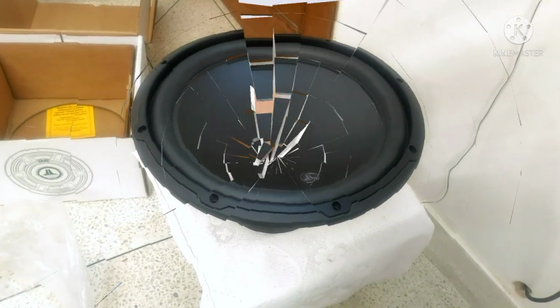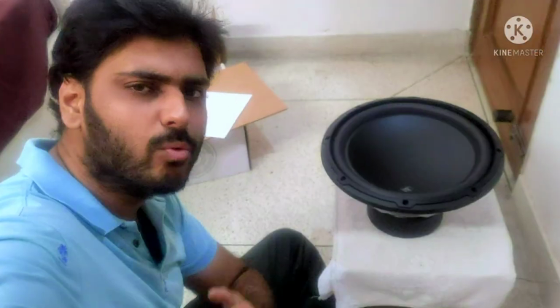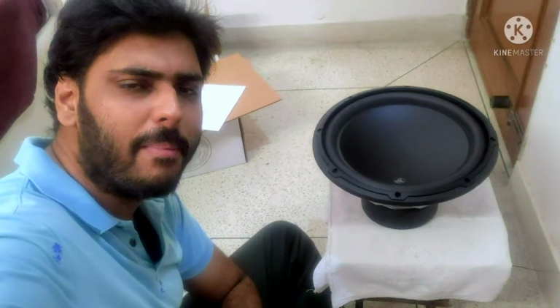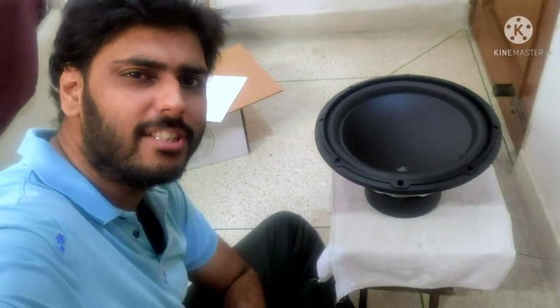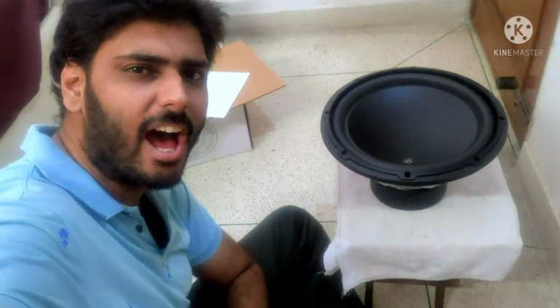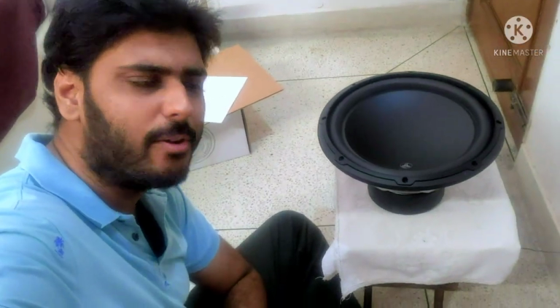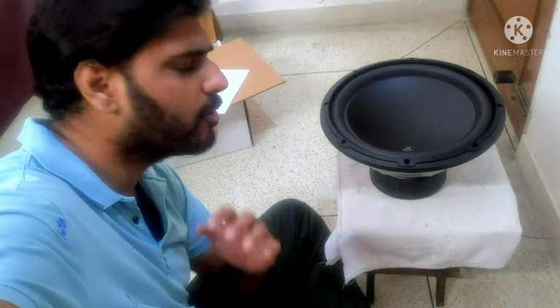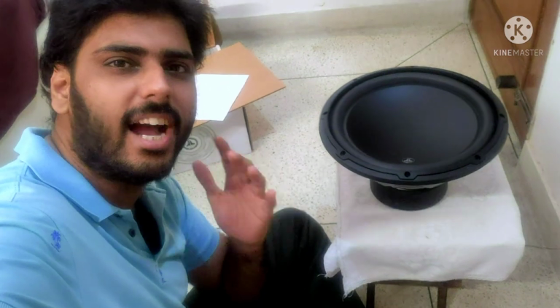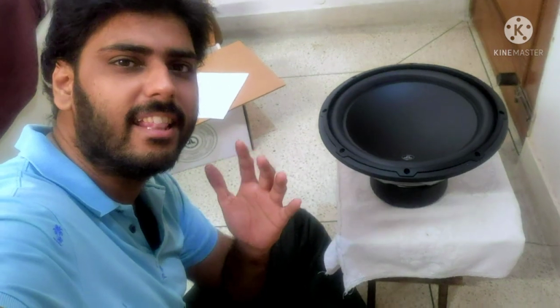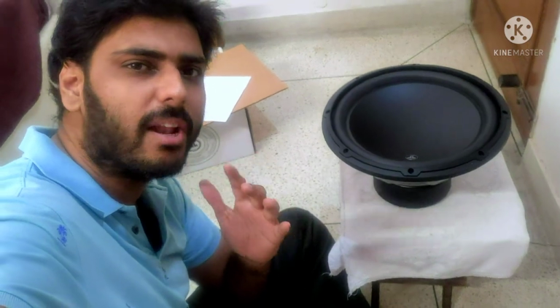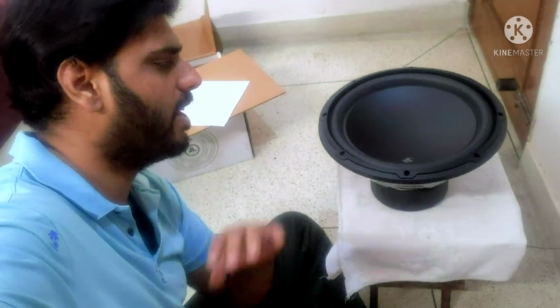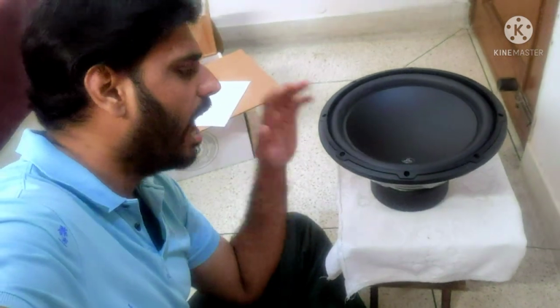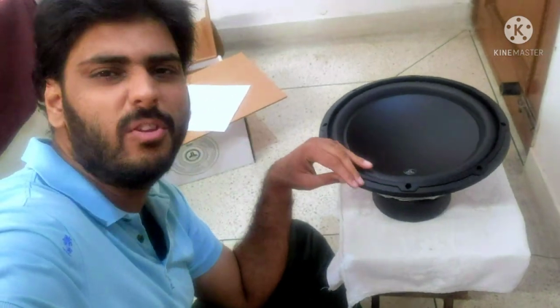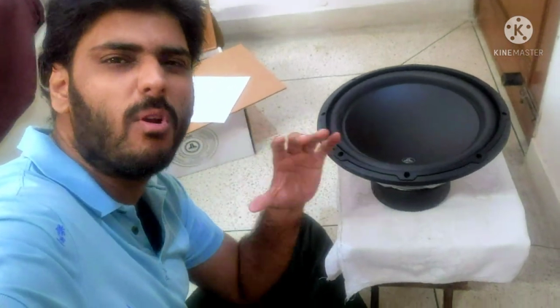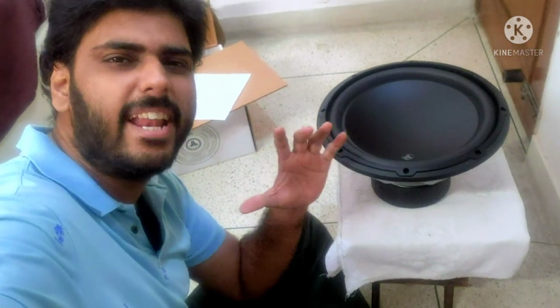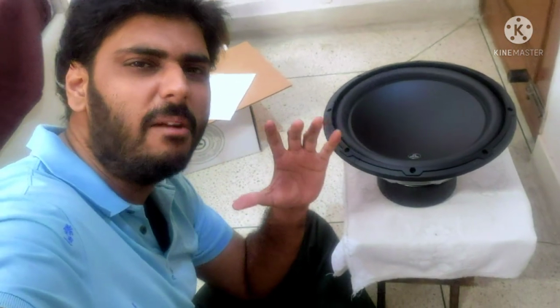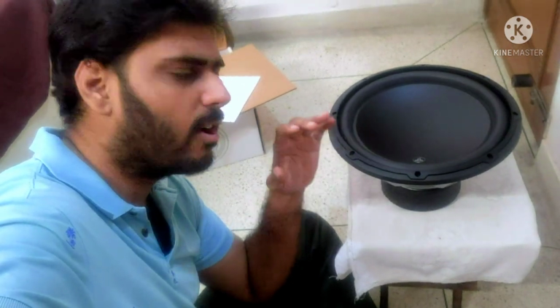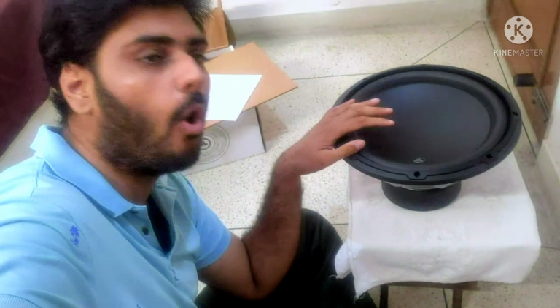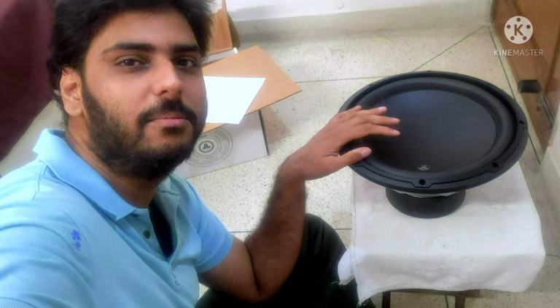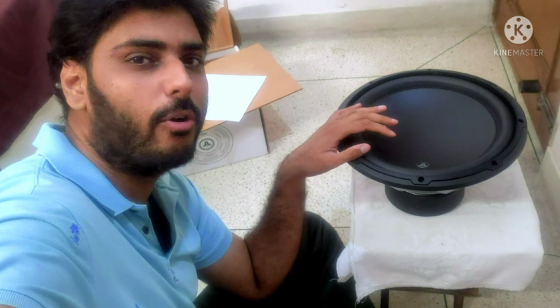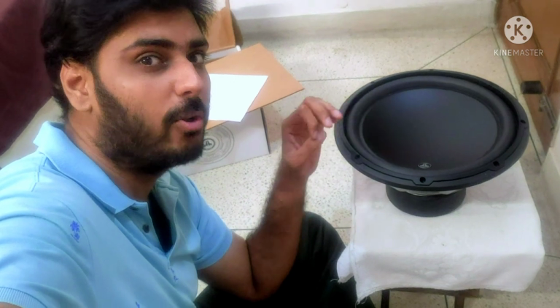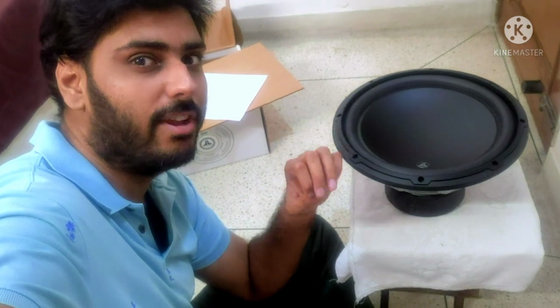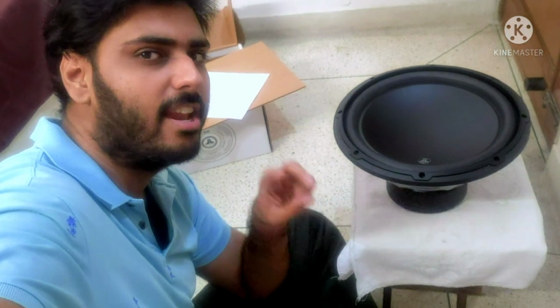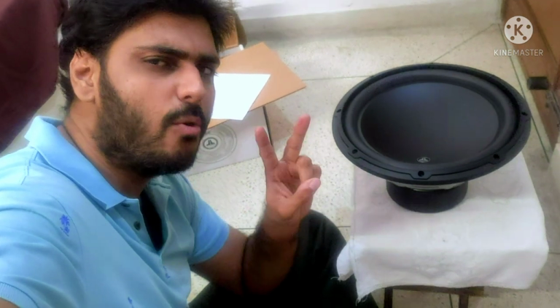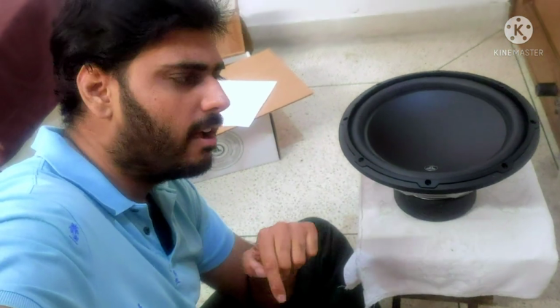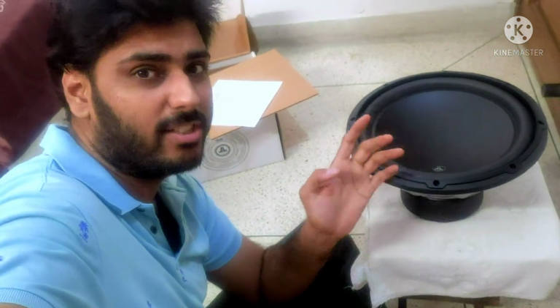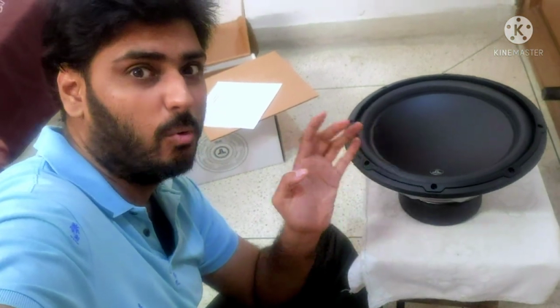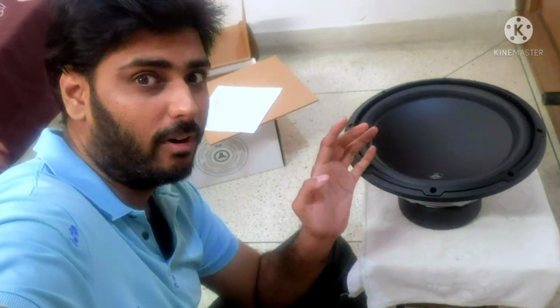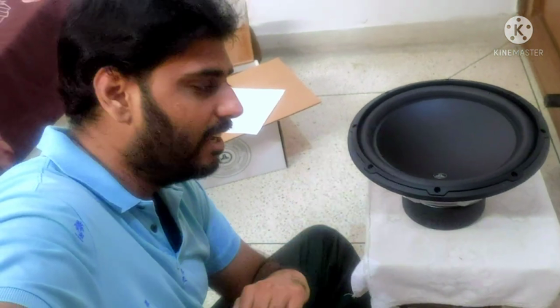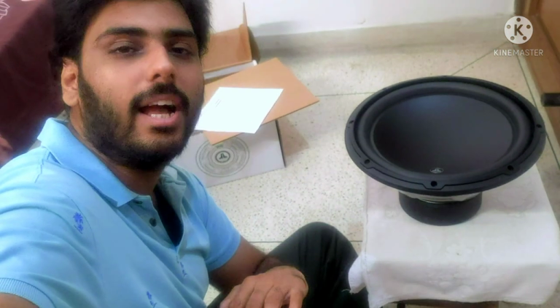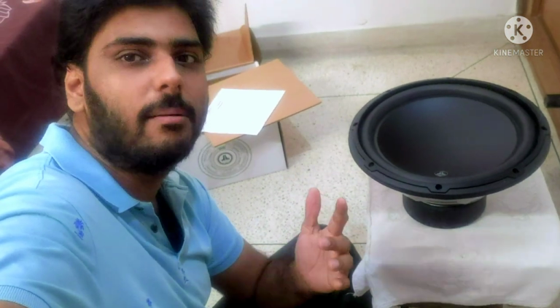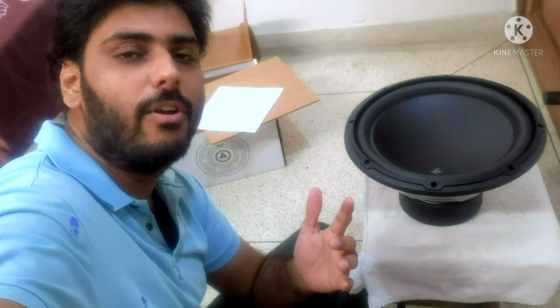Hey guys, welcome back to the channel. How are you? Also guys, in the last particular video I gave you the full detailed unboxing of this awesome JL Audio W3 V3 2 — the 2 ohm model. So guys, what are we going to do in this particular video?